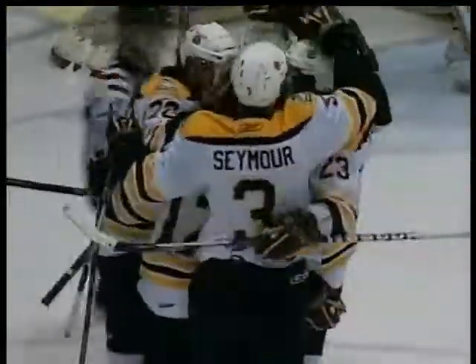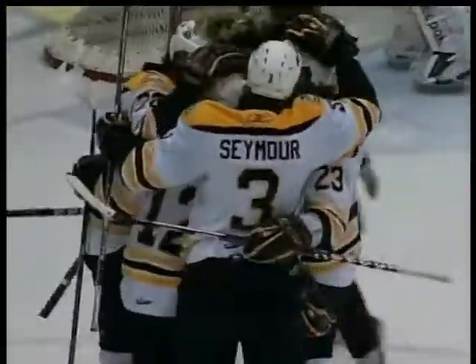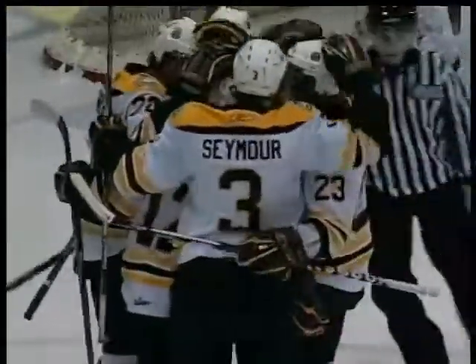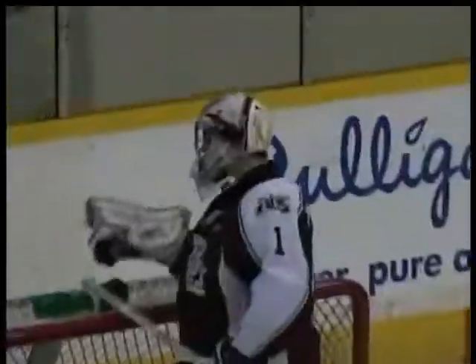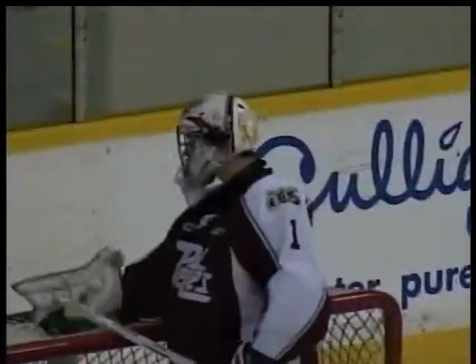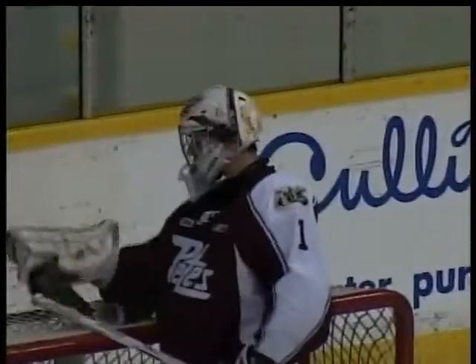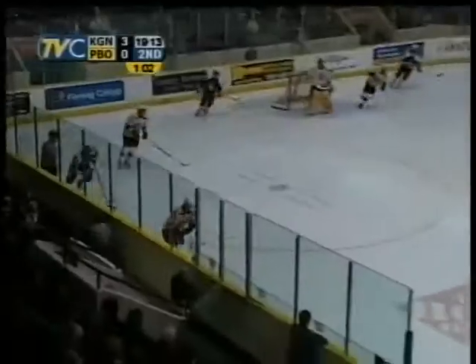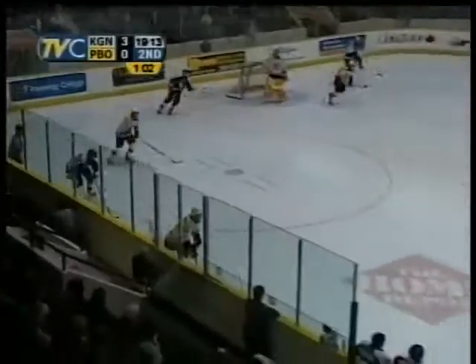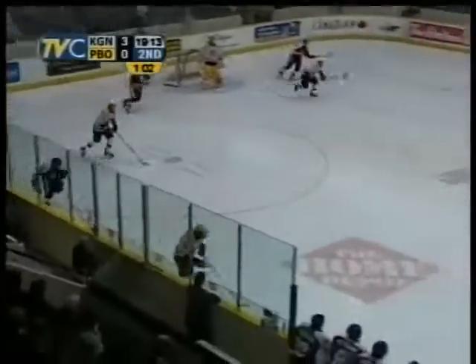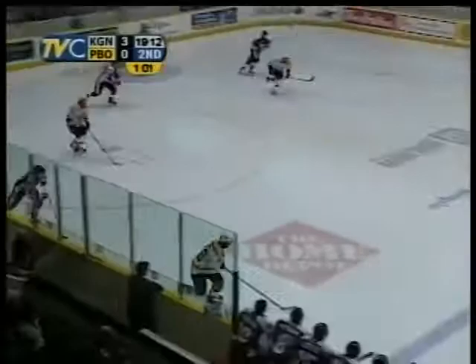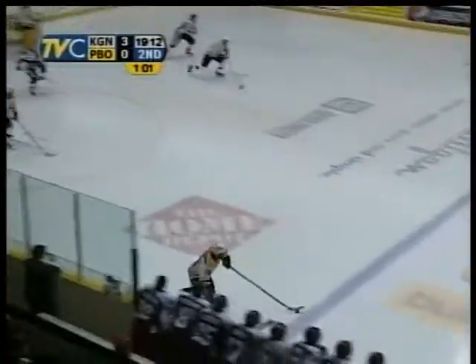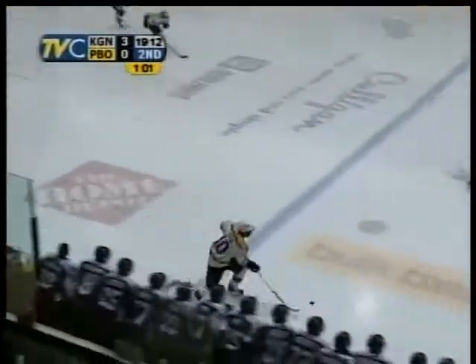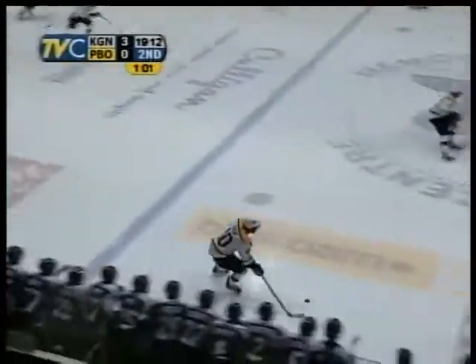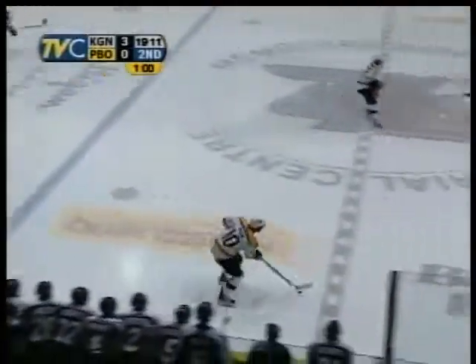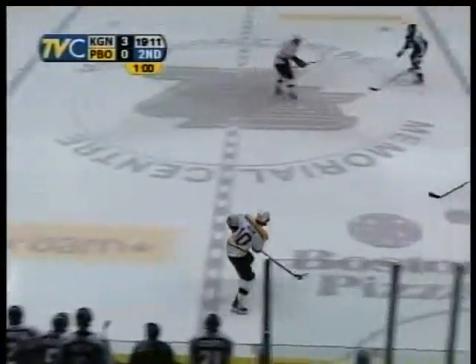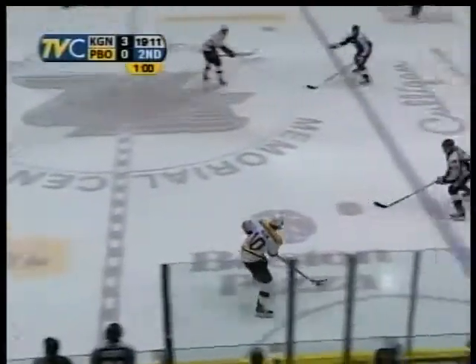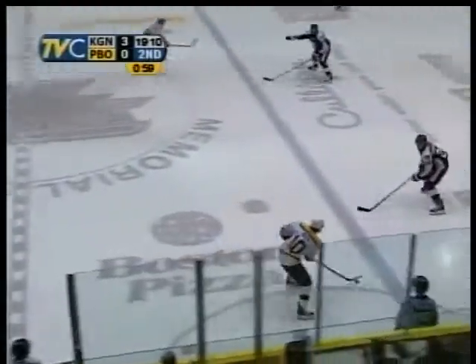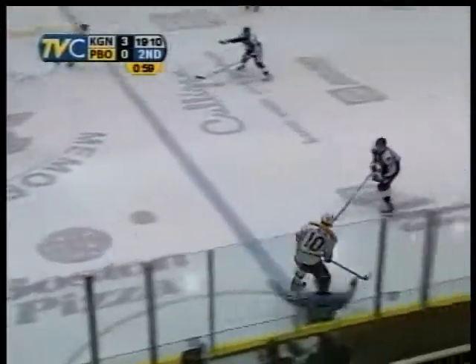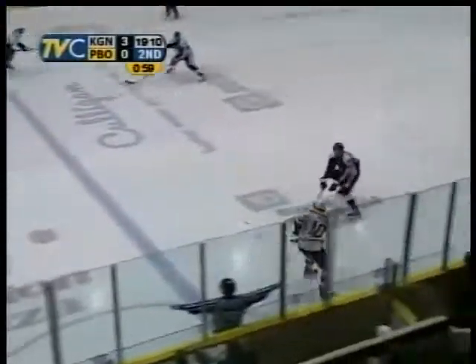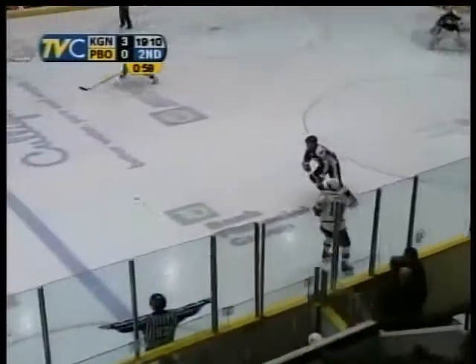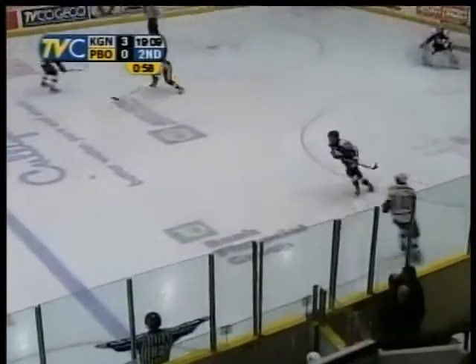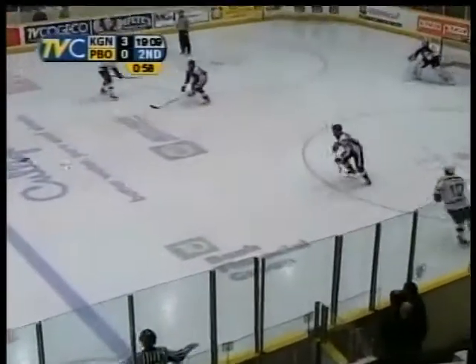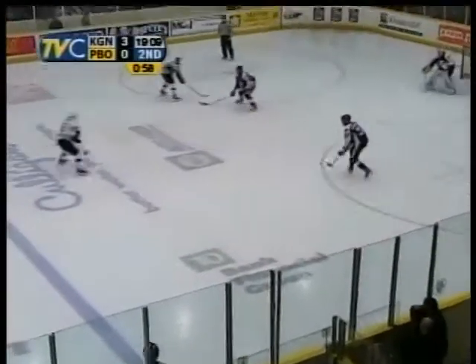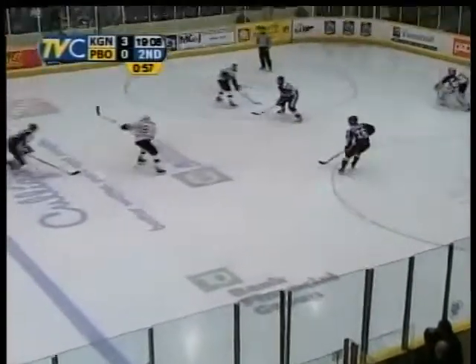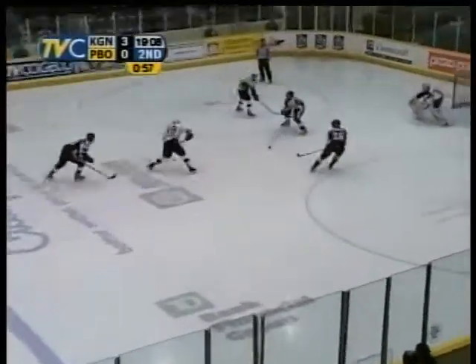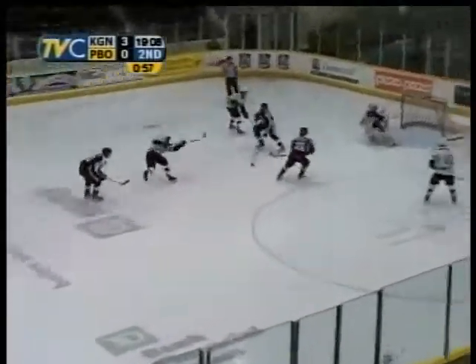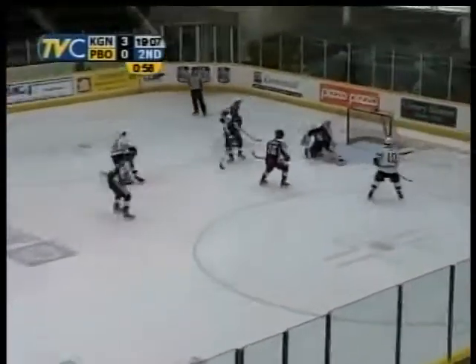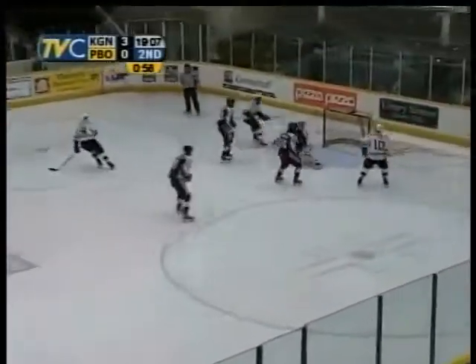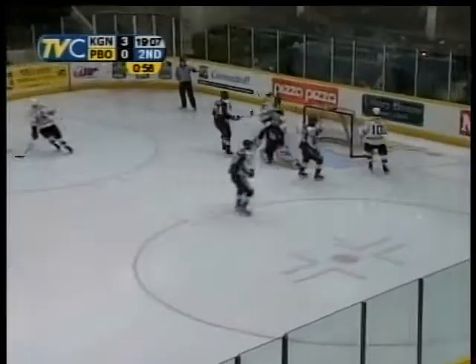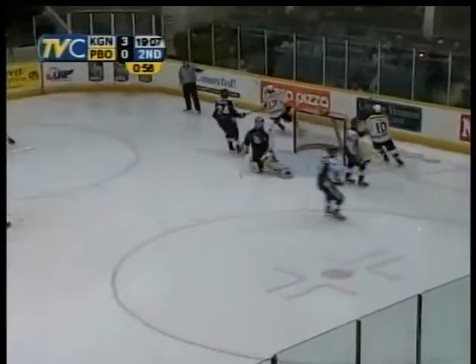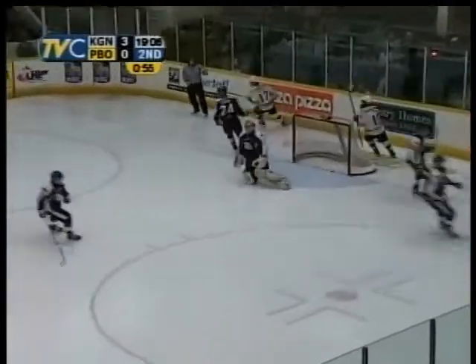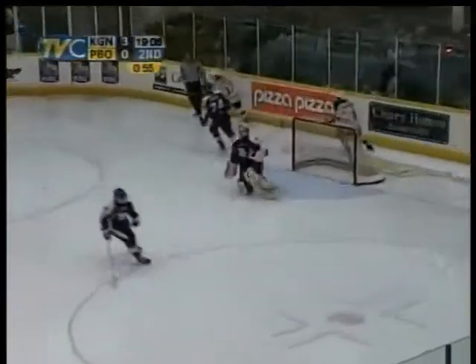That one seemed to be... Memorial center now. Here come the front and axe with Moon. Gets in across the line, drops it in front. There's Leshoff, scores!